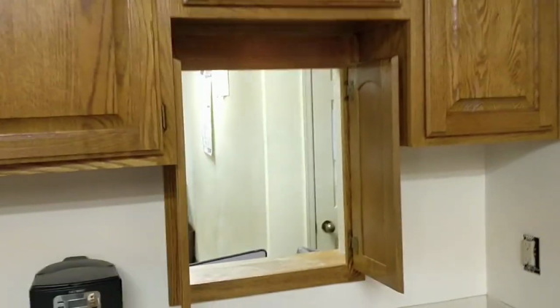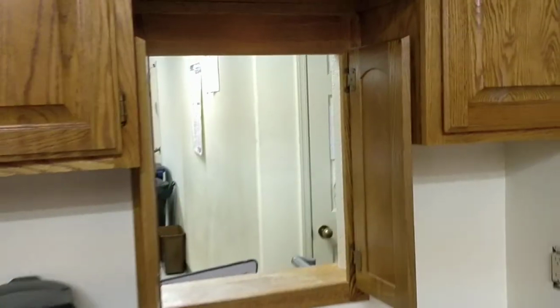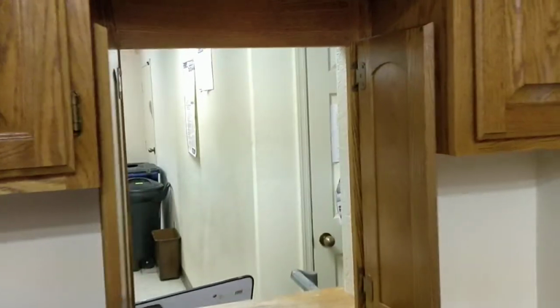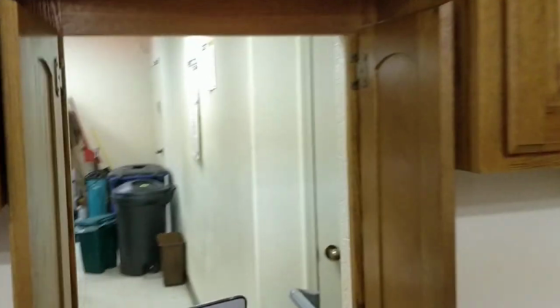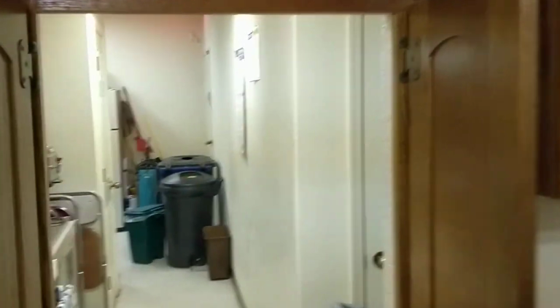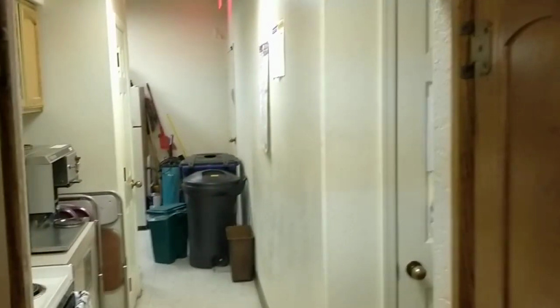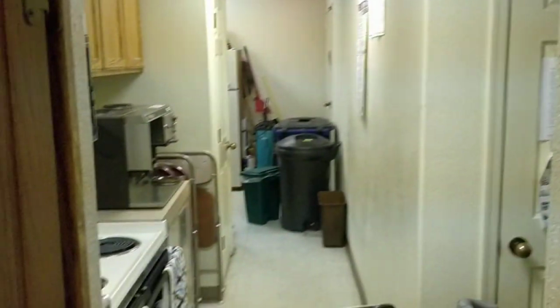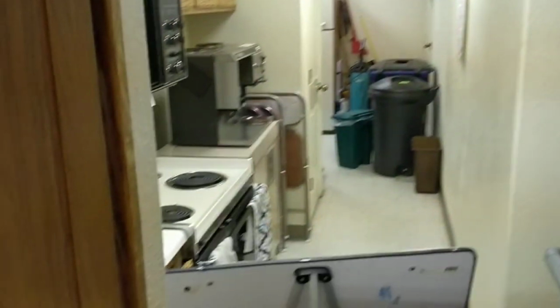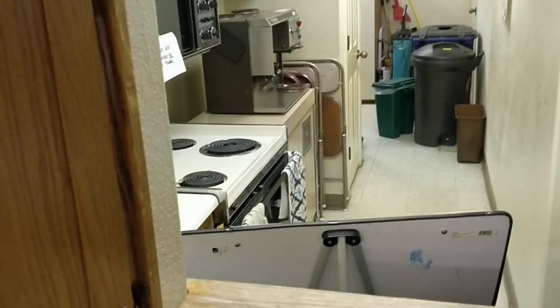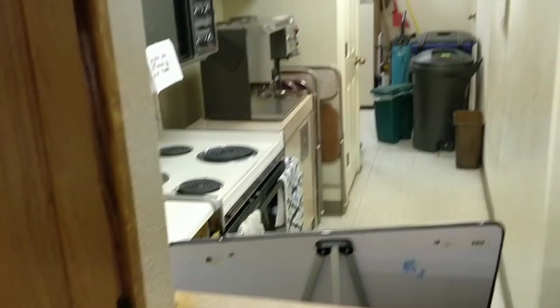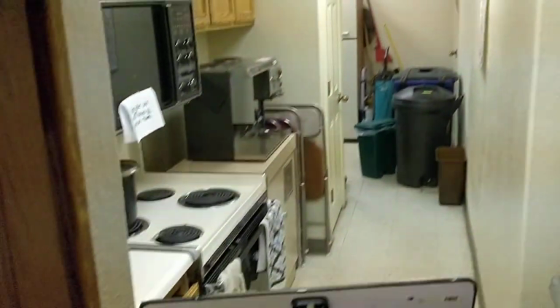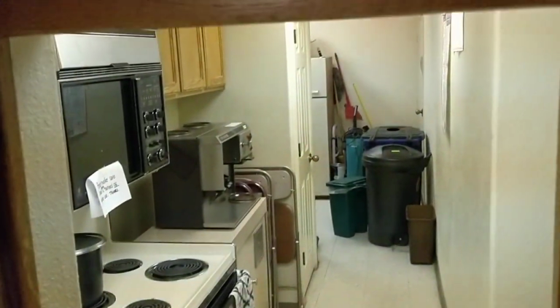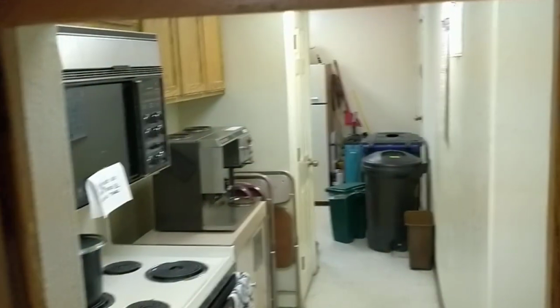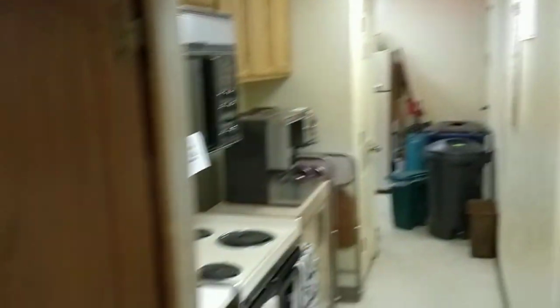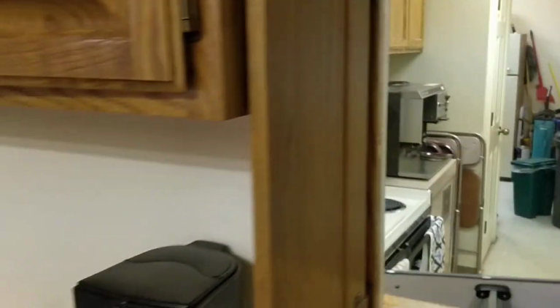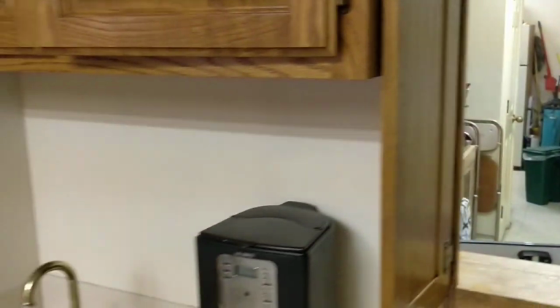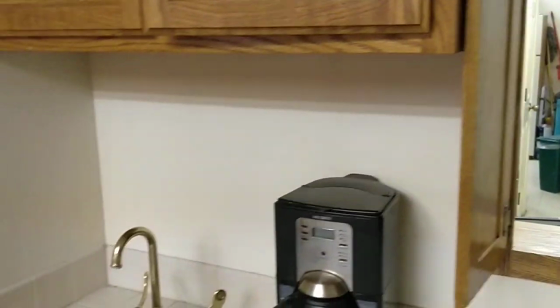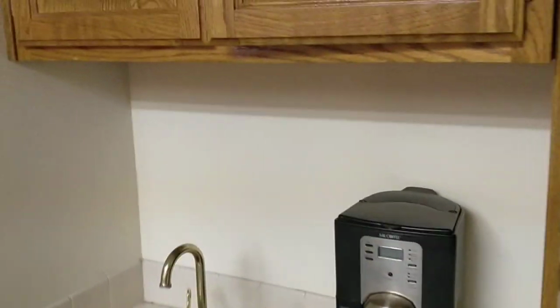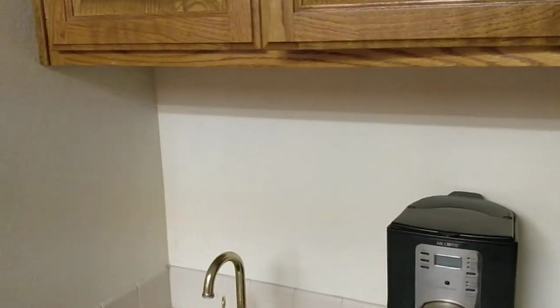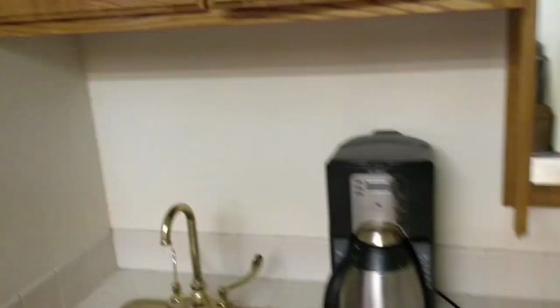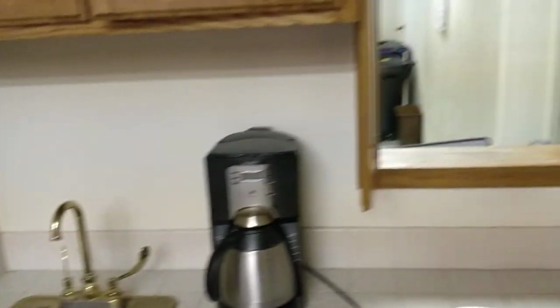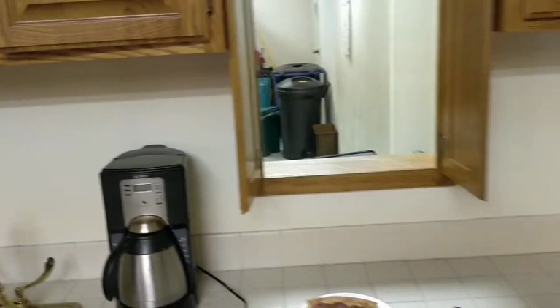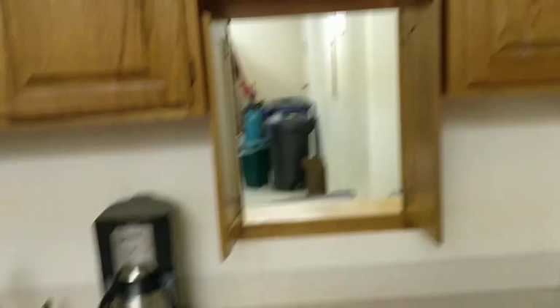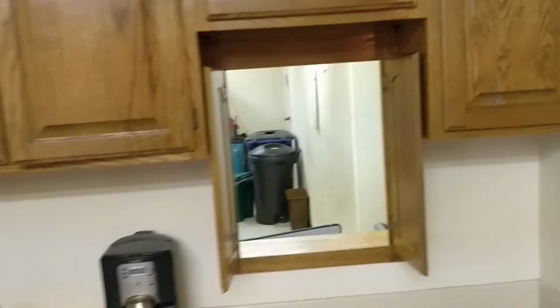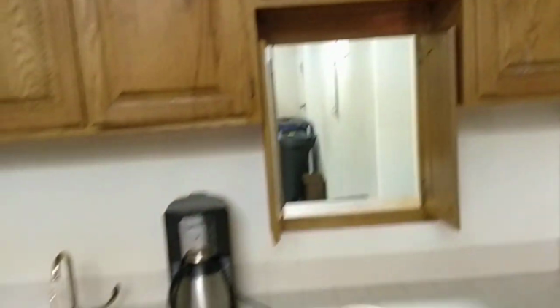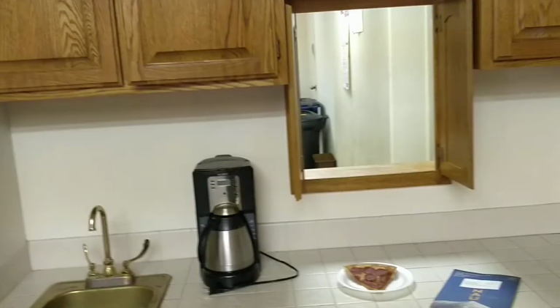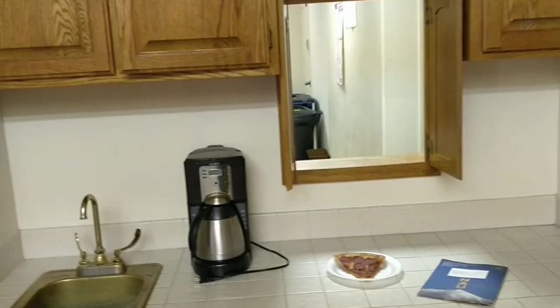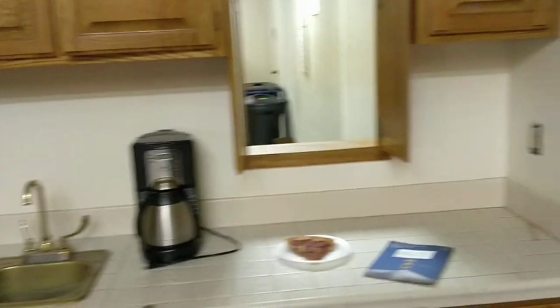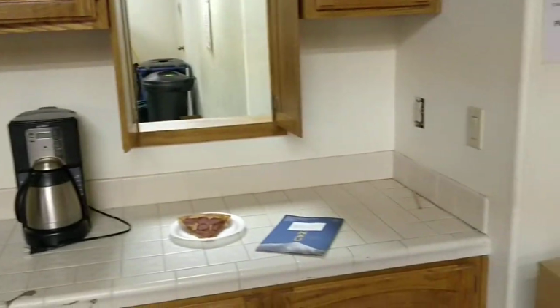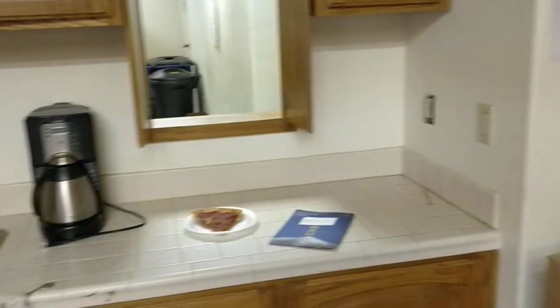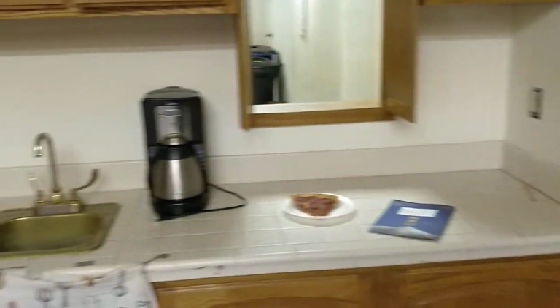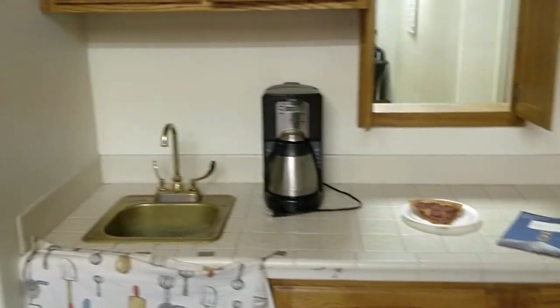Back over here, there is a kitchen which we'll show you in a little bit. This is a pass-through, so this would be like a serving area — maybe for a breakfast area. You could cook food in there, pass it through, and serve it right here.